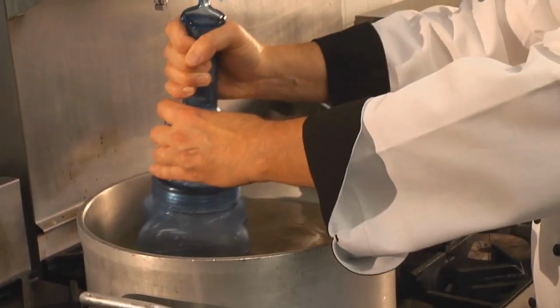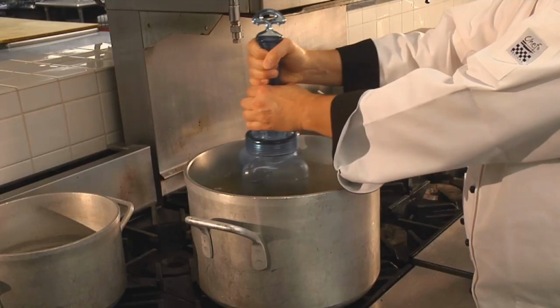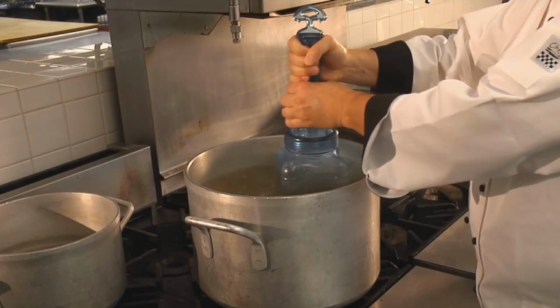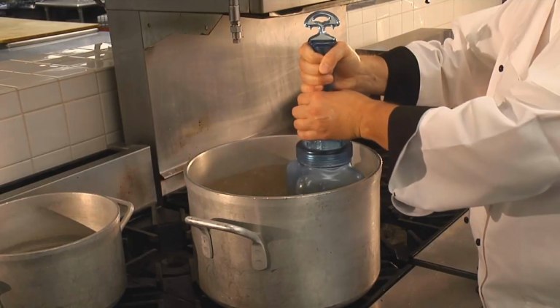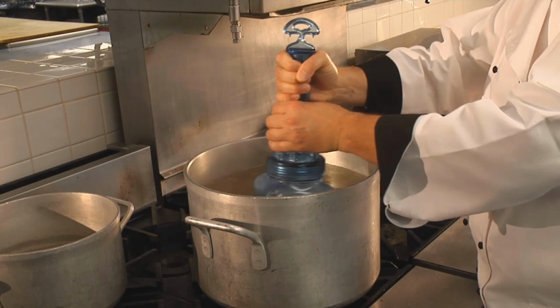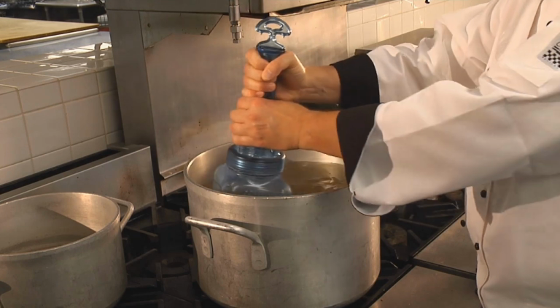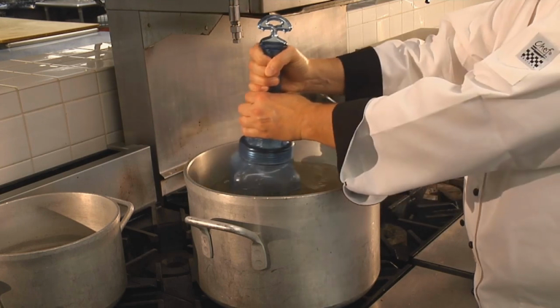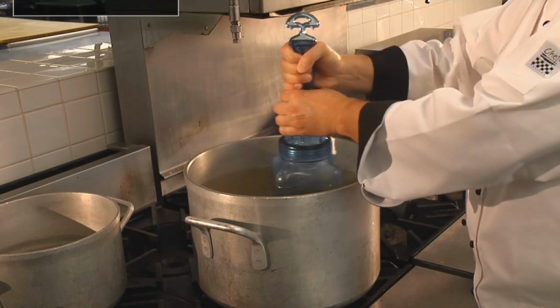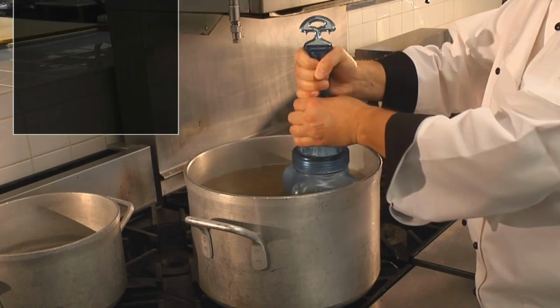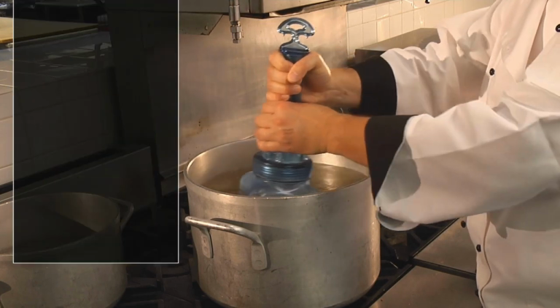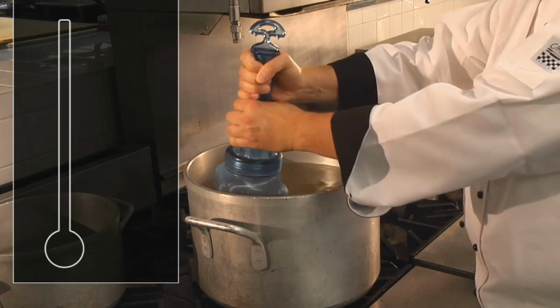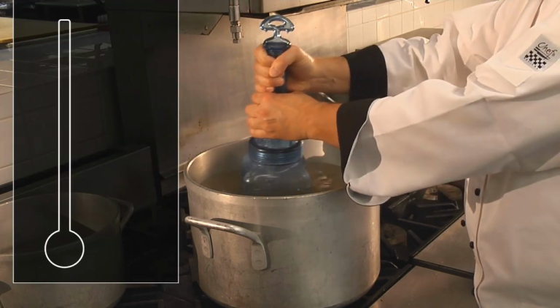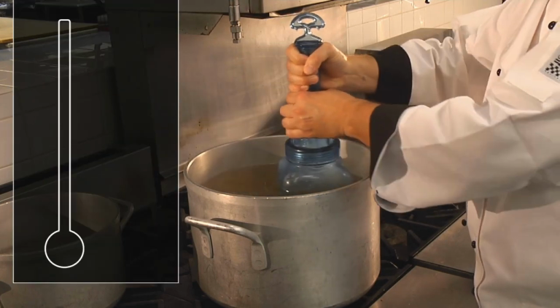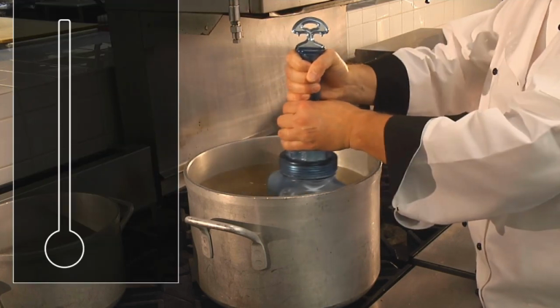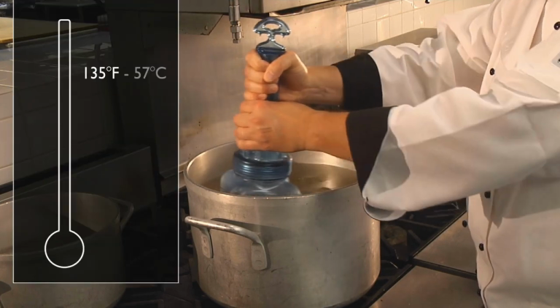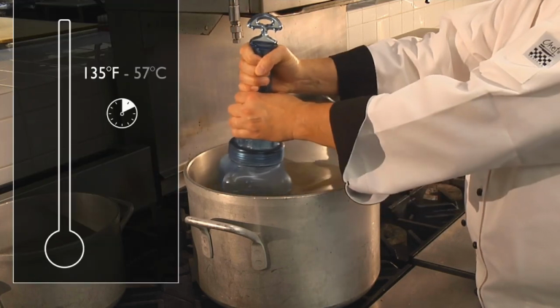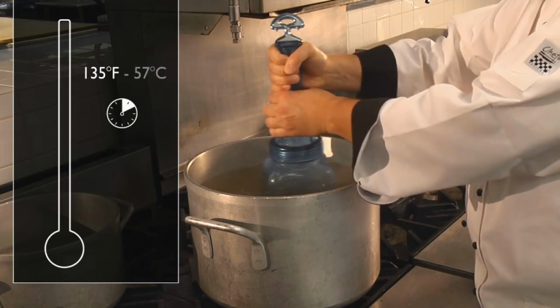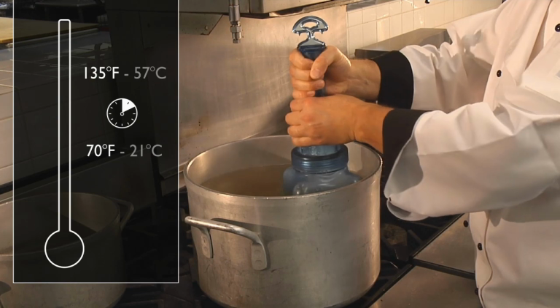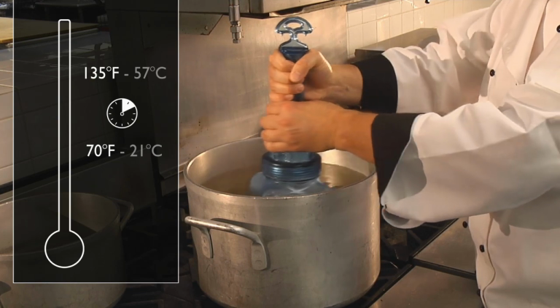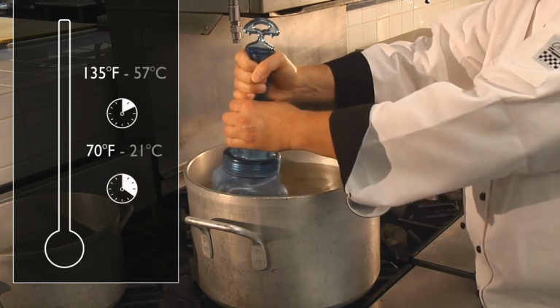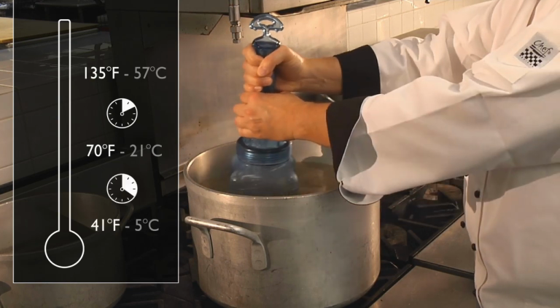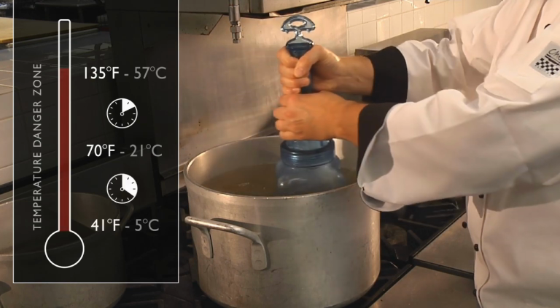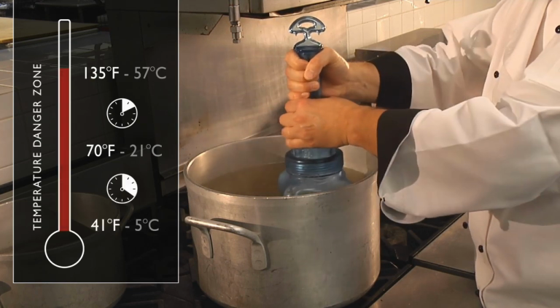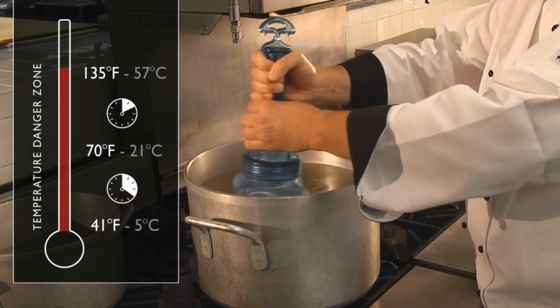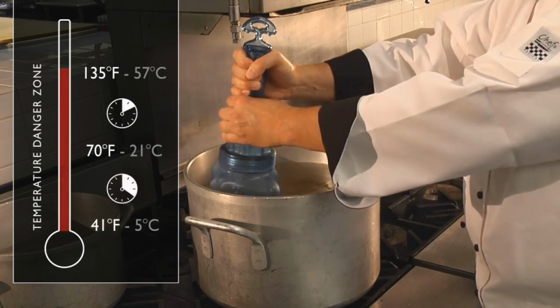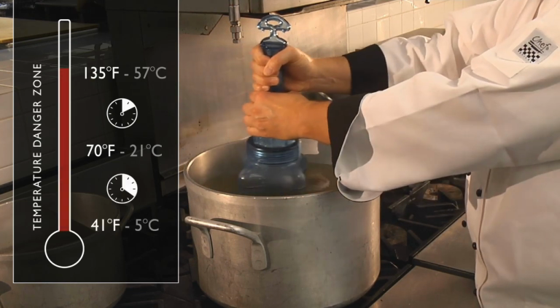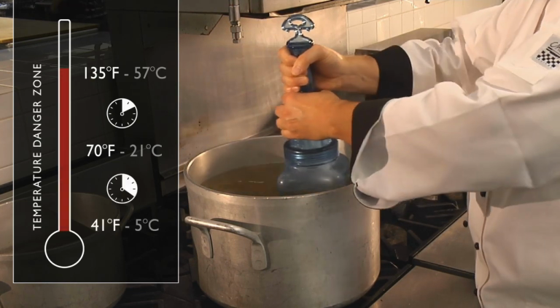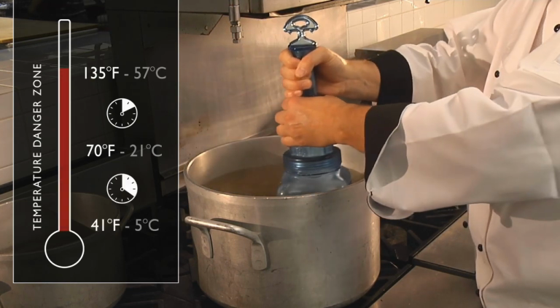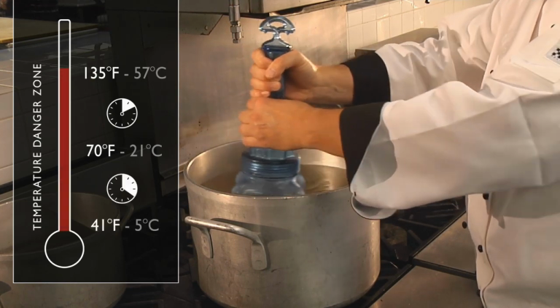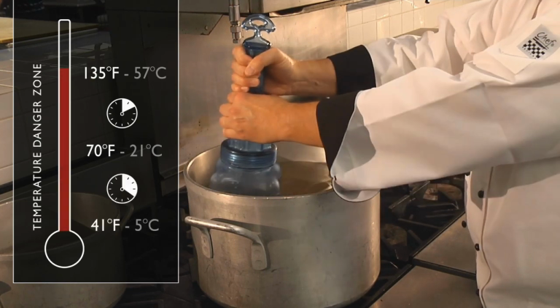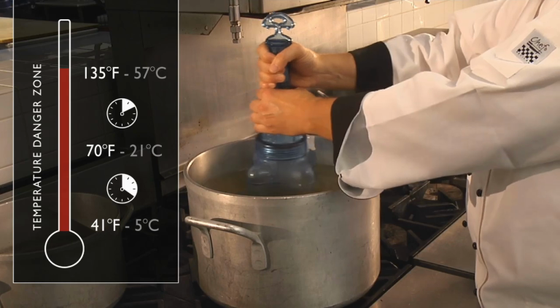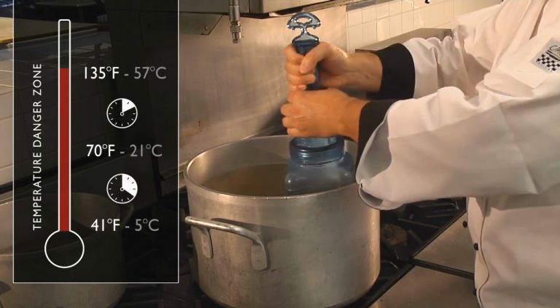Faster cooling reduces the chance for bacteria growth in food. Rappacool cold paddles help bring food out of the temperature danger zone as quickly as possible, minimizing the conditions for harmful bacteria to reproduce.